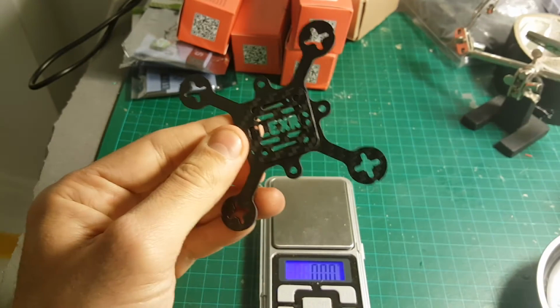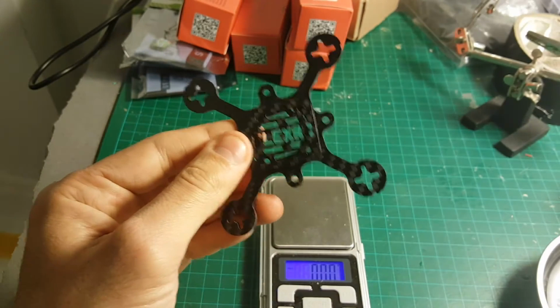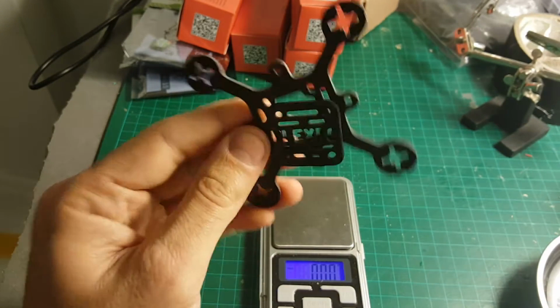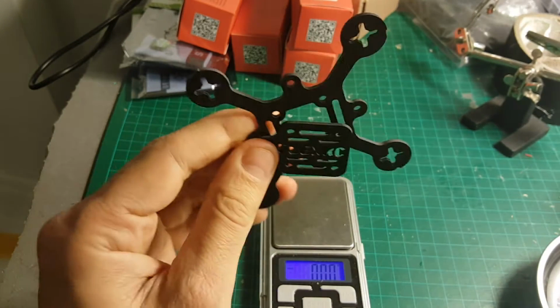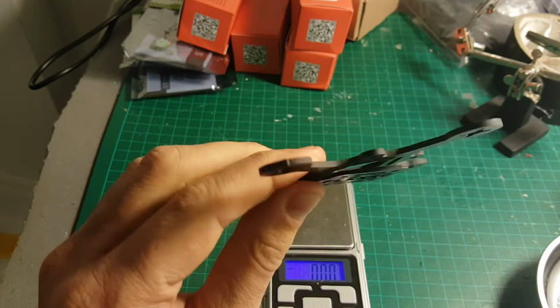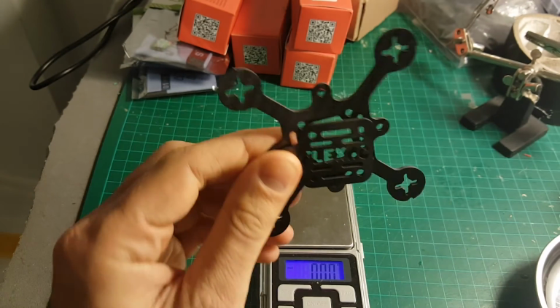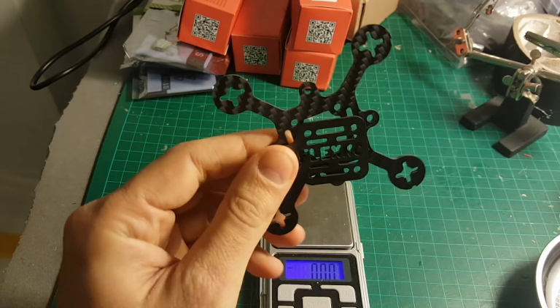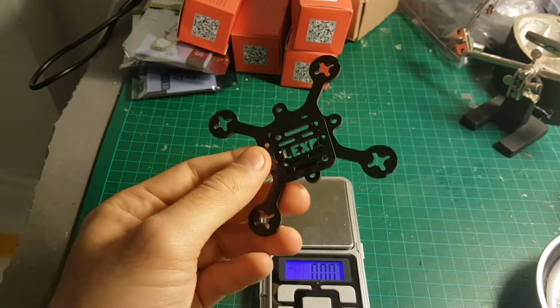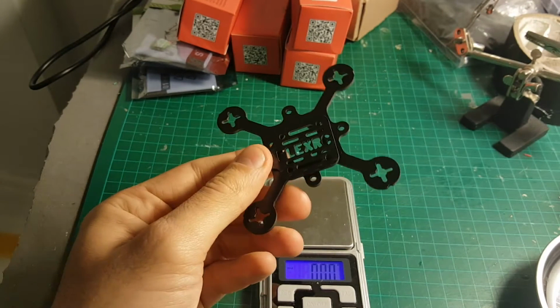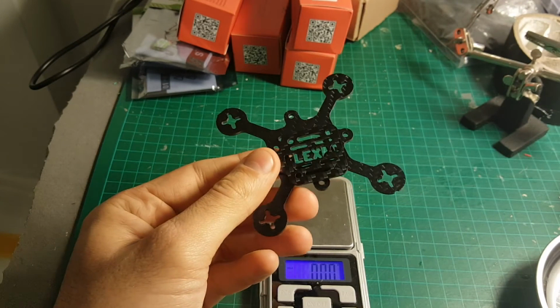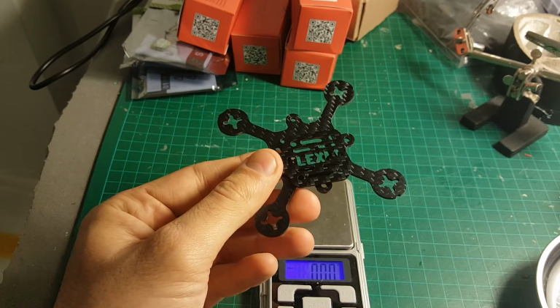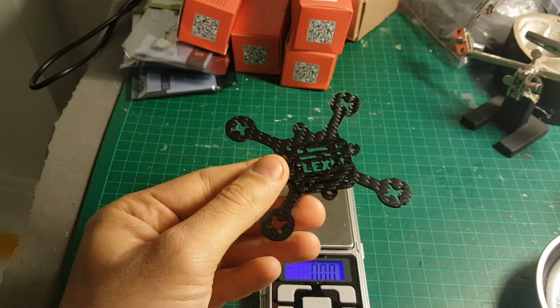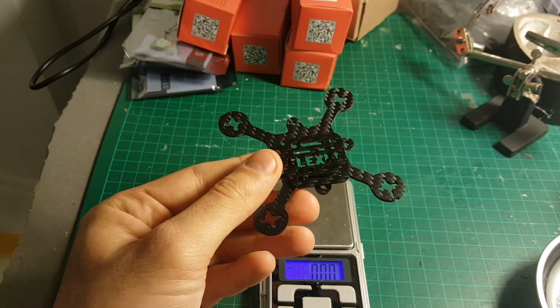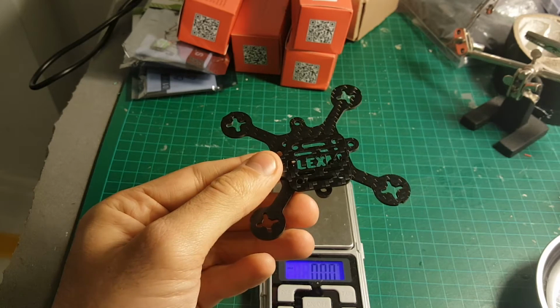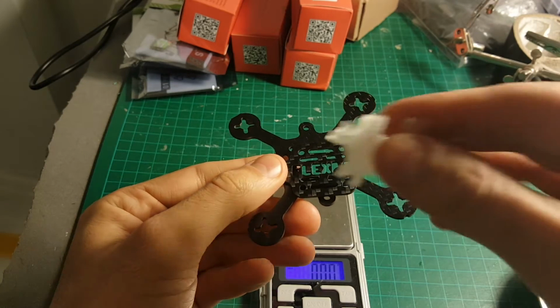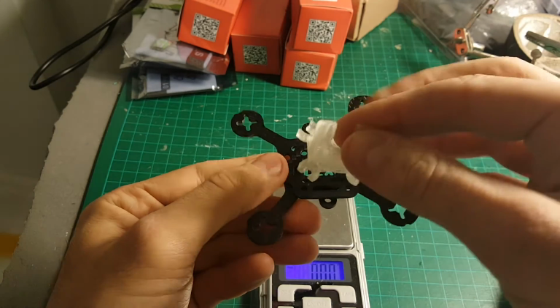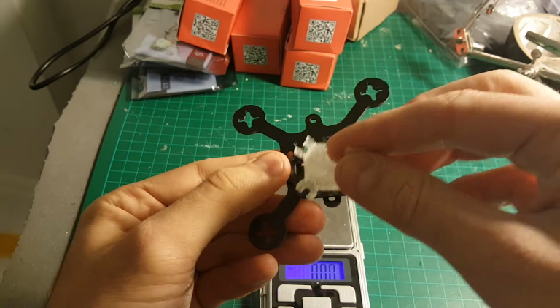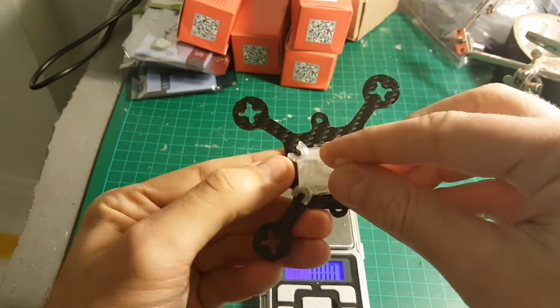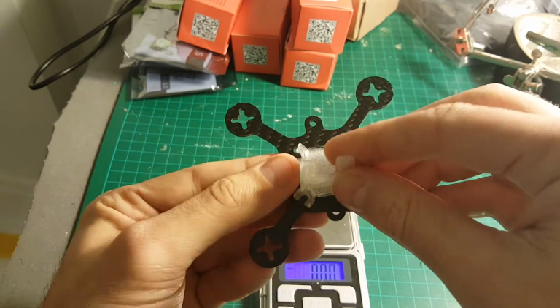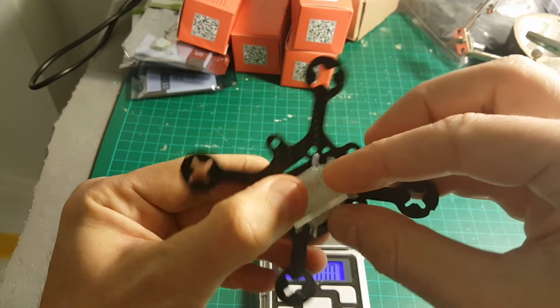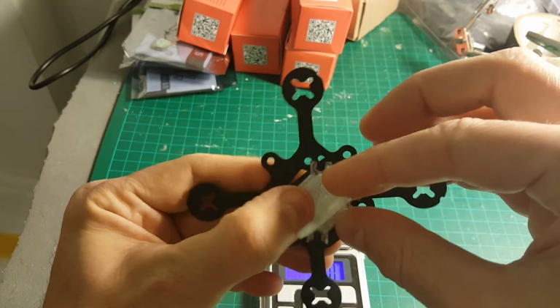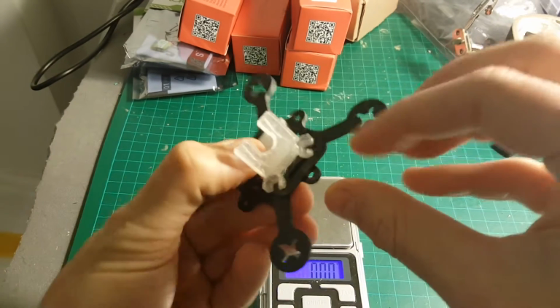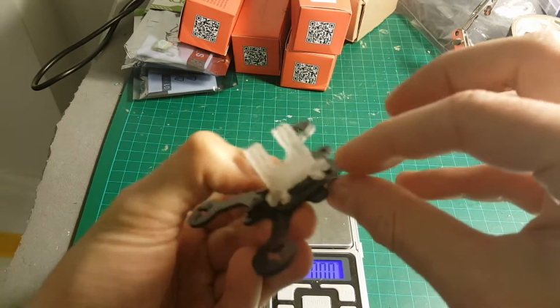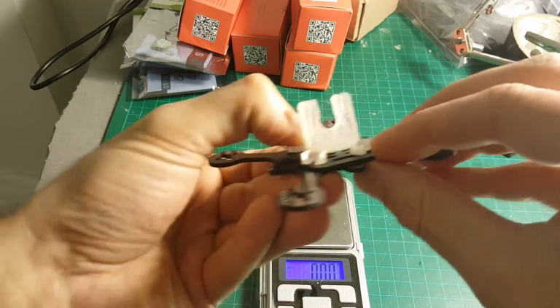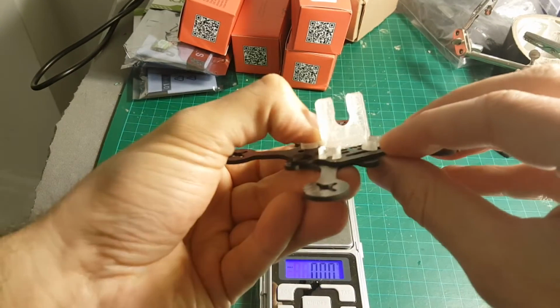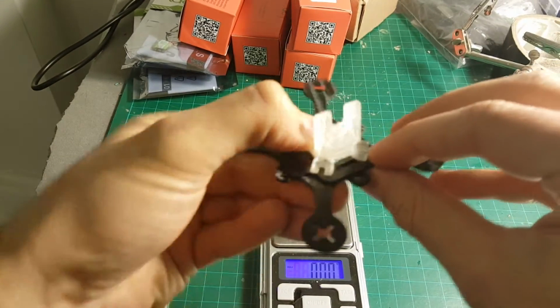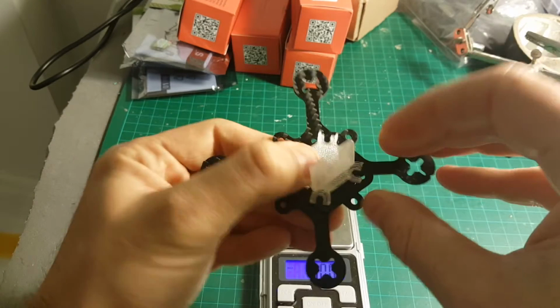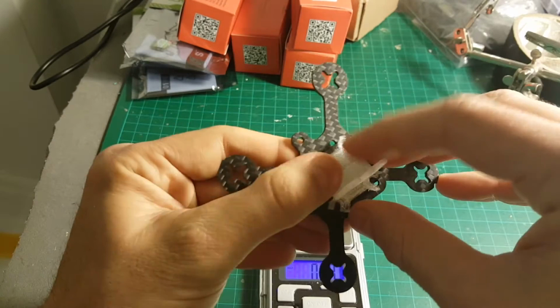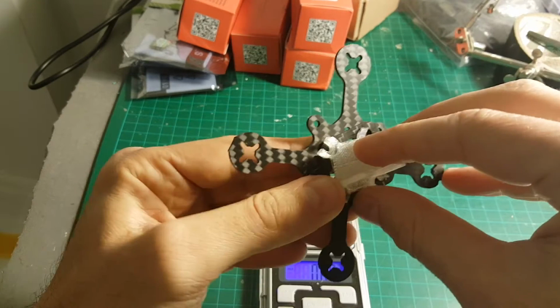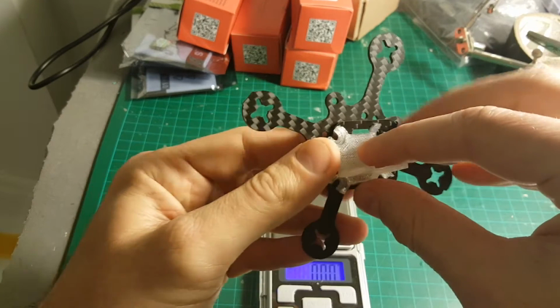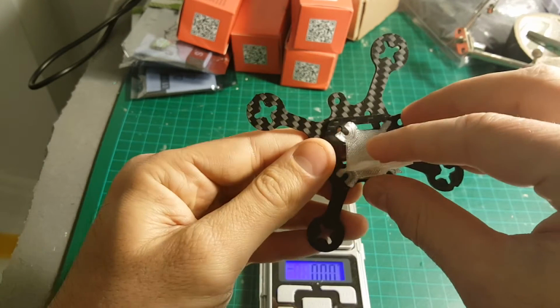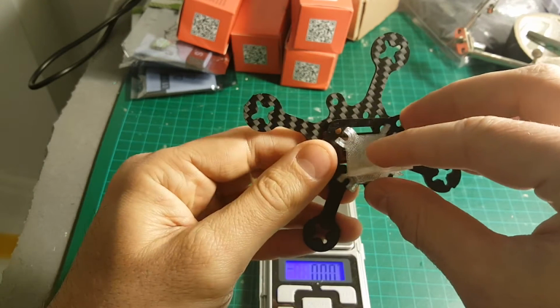In addition, you can find 3D printed parts on Thingiverse that are compatible with this frame. For example, I have this 3D printed camera mount which I'm going to use on top to mount my camera.